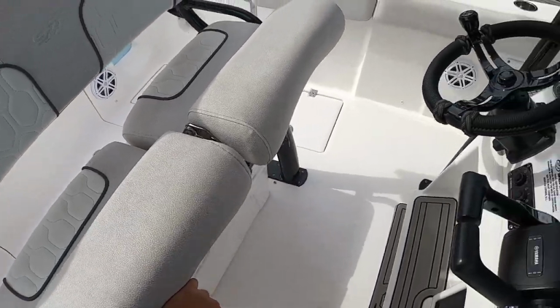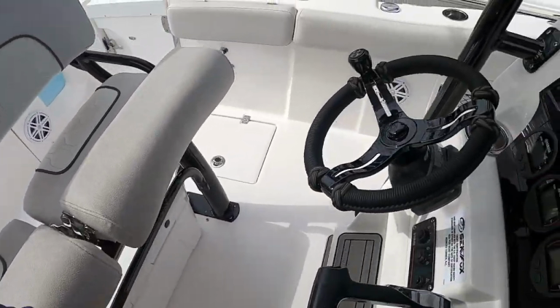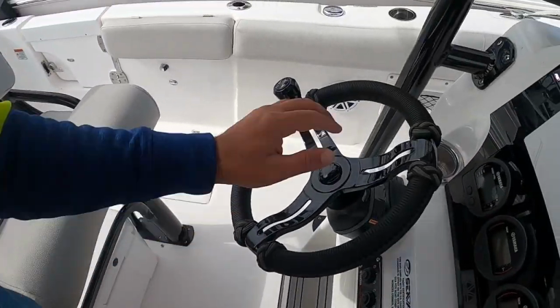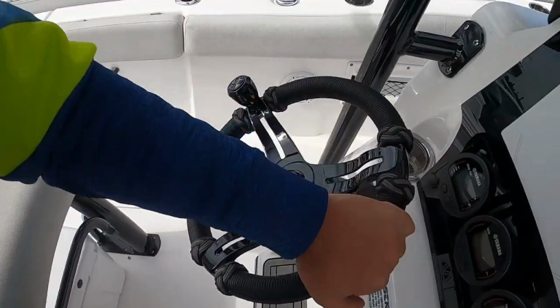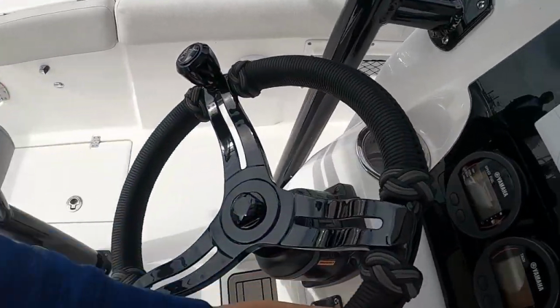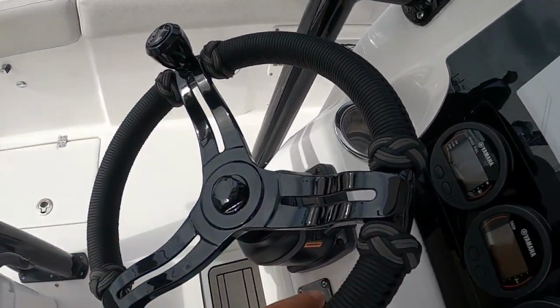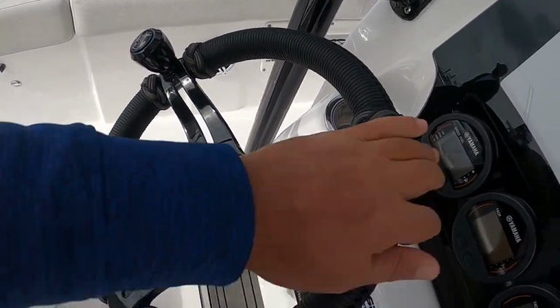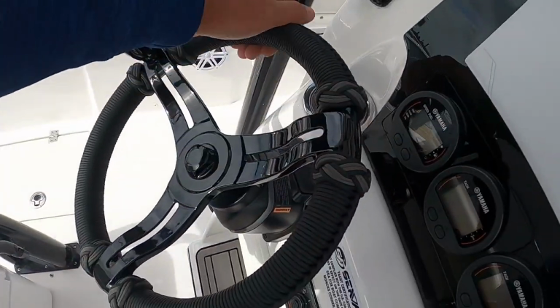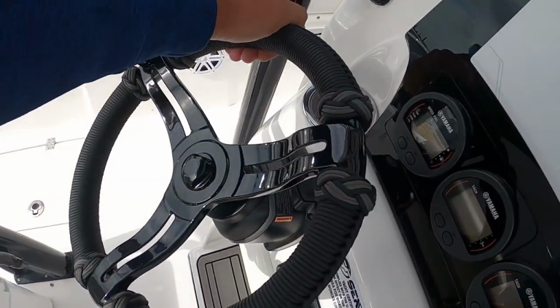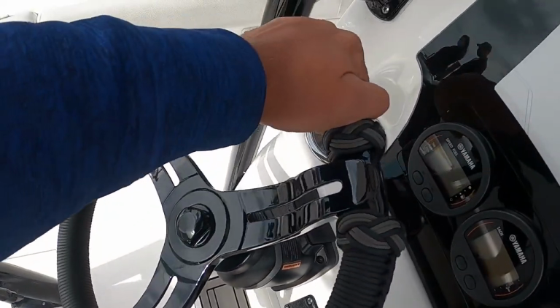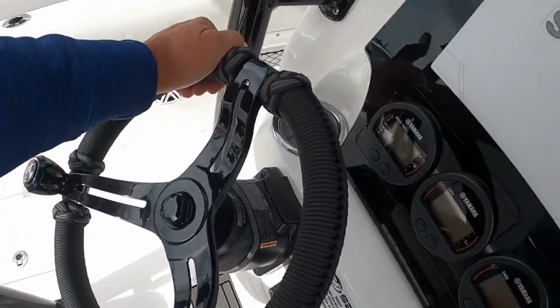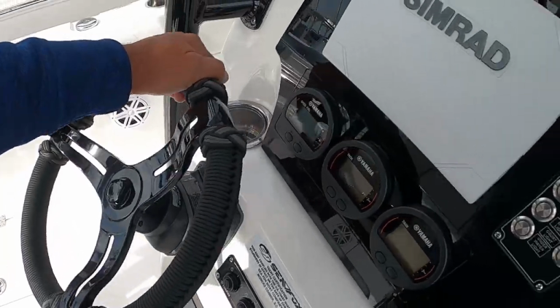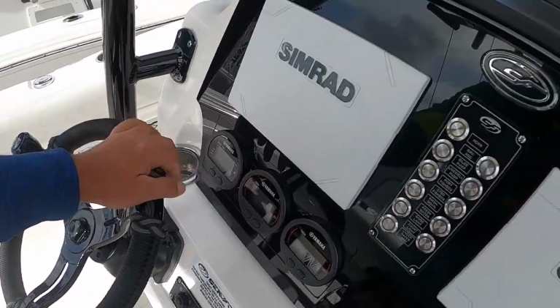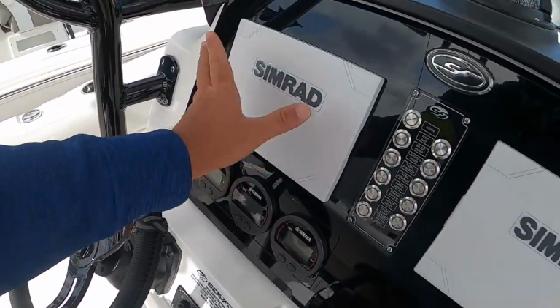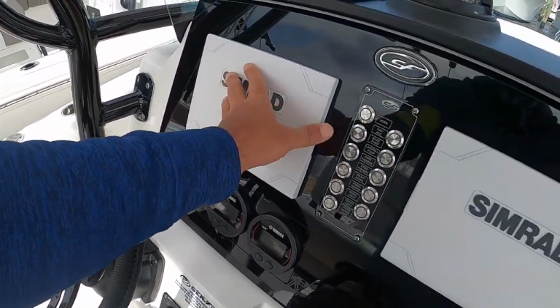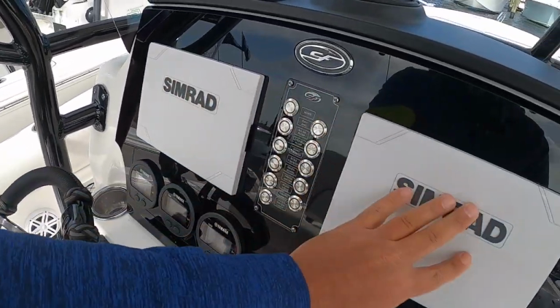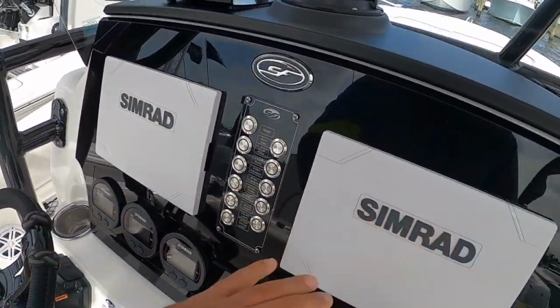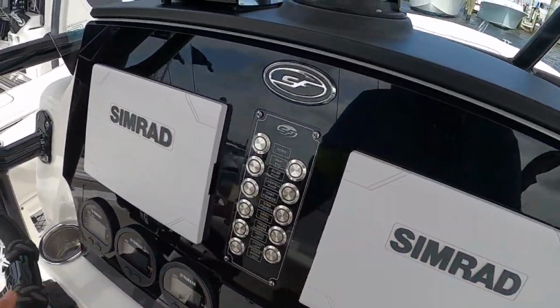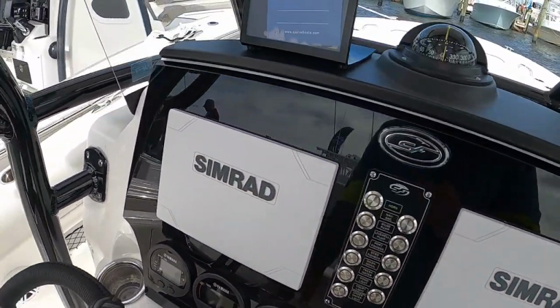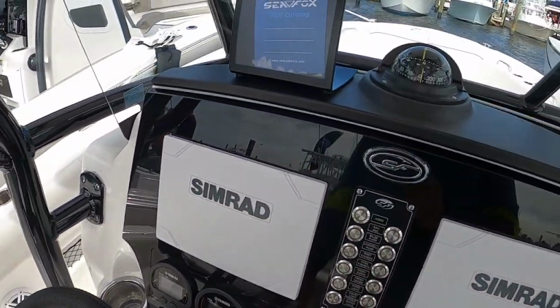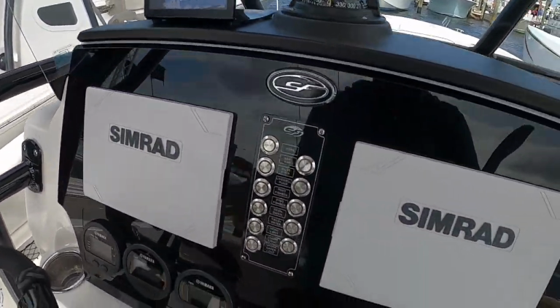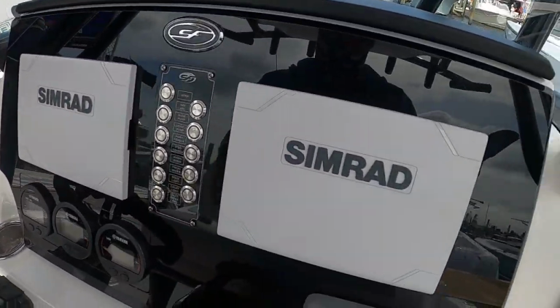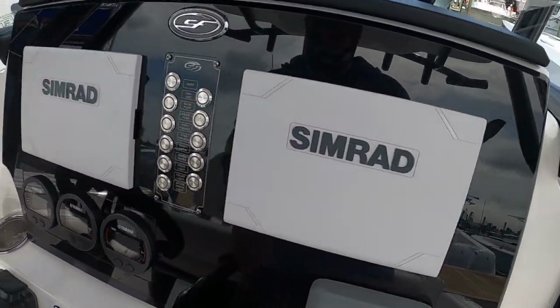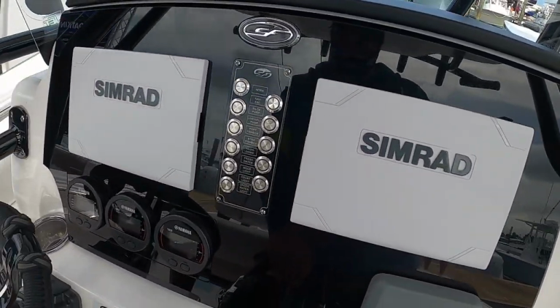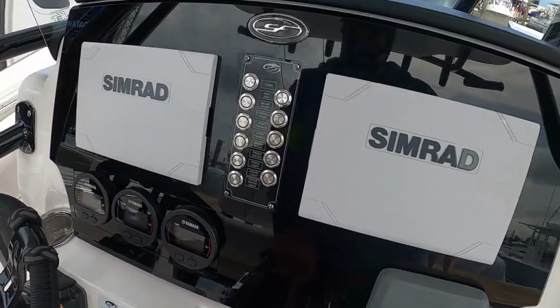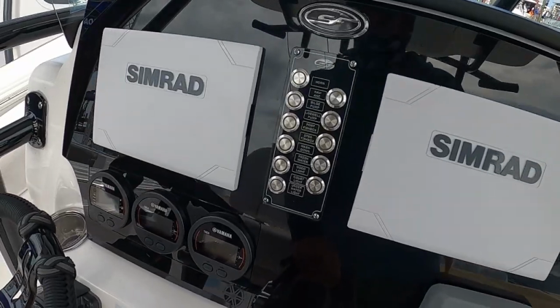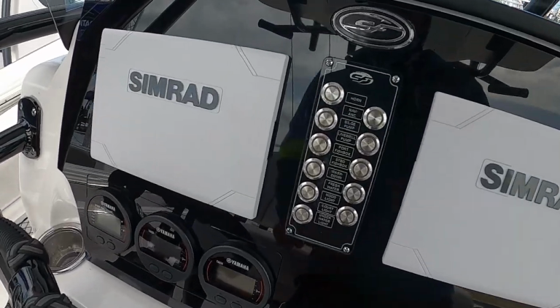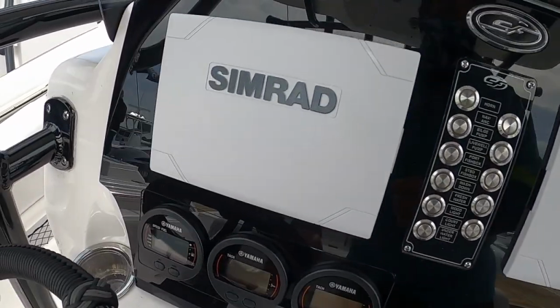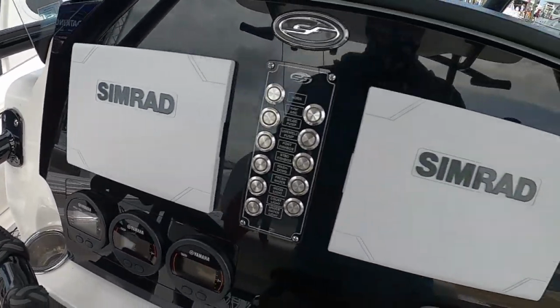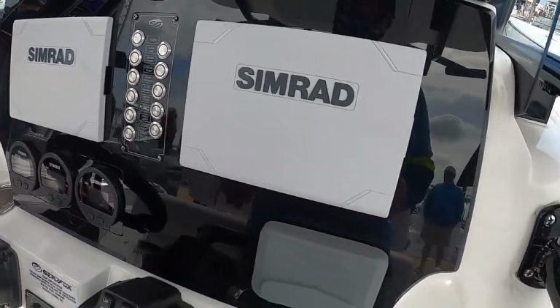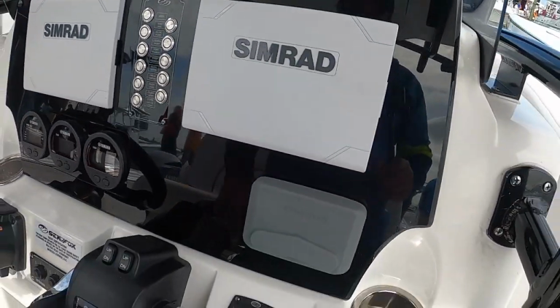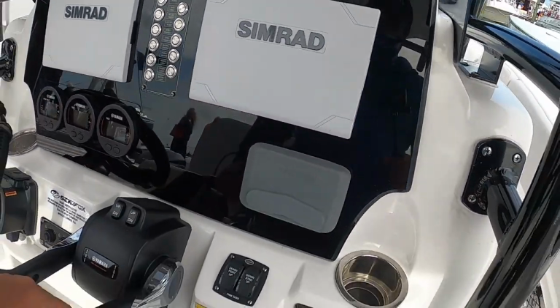Dual bolster seats, an interesting steering wheel — kind of a rope design. Twin nine-inch Simrads — nice that it comes with that. Yamaha gauges.